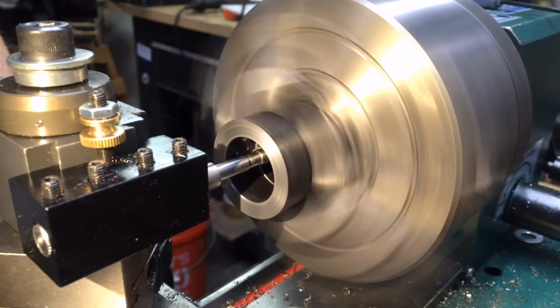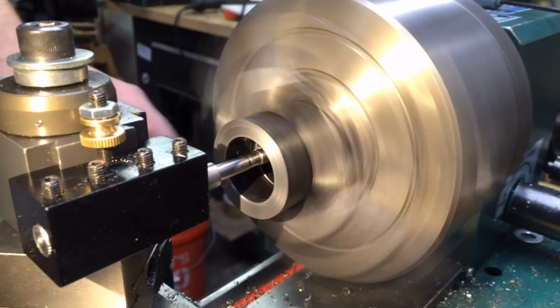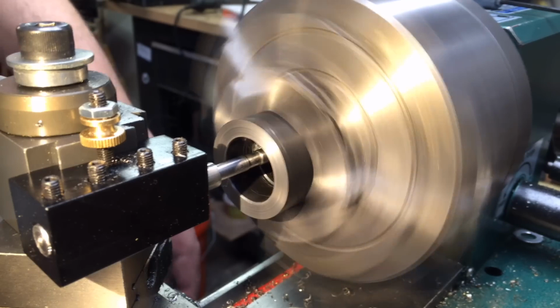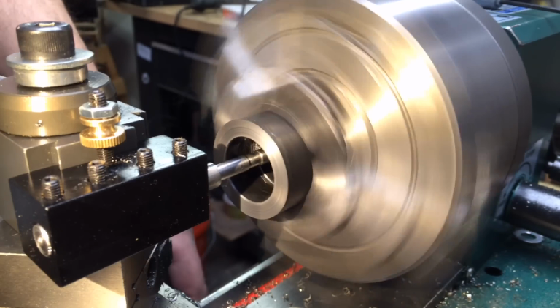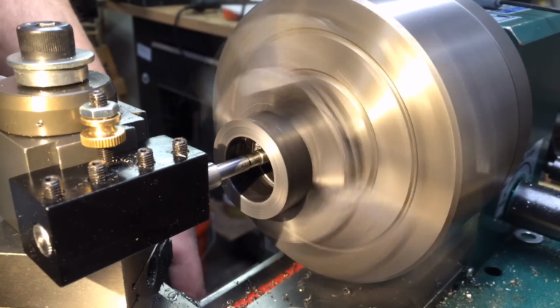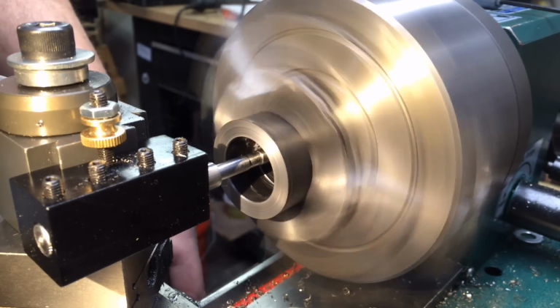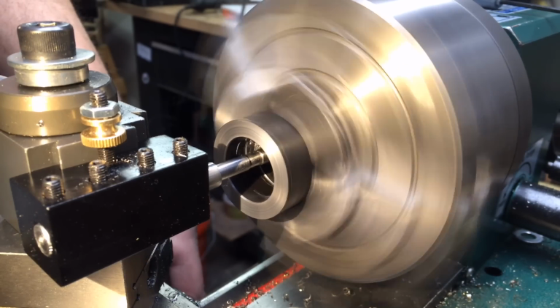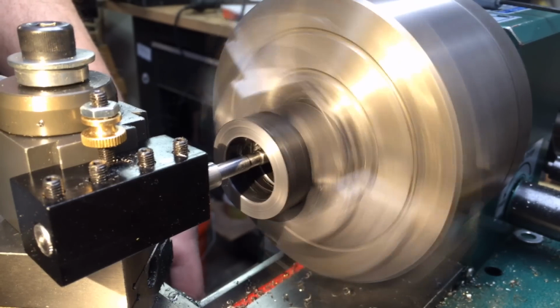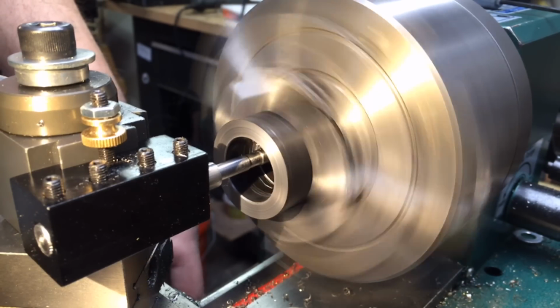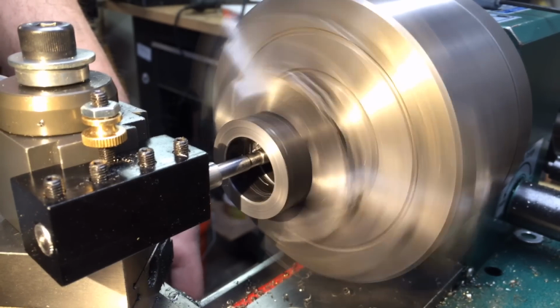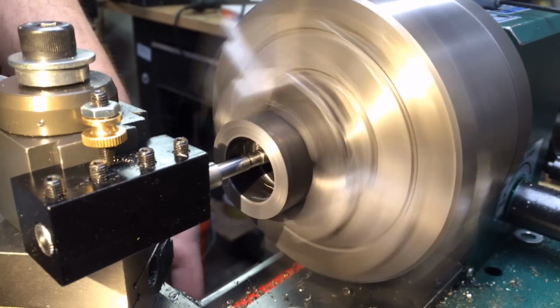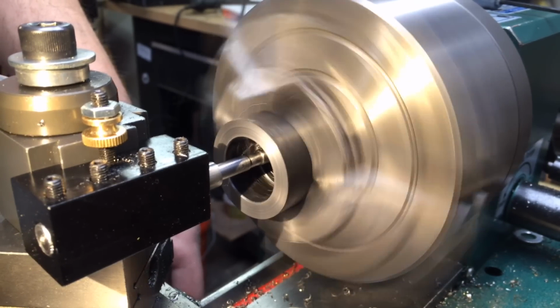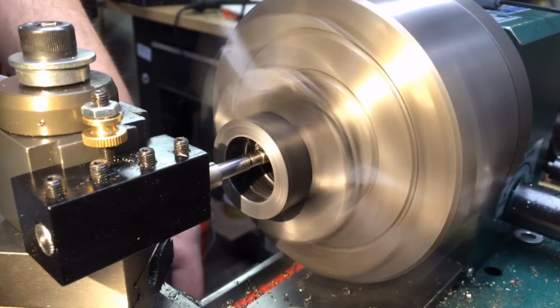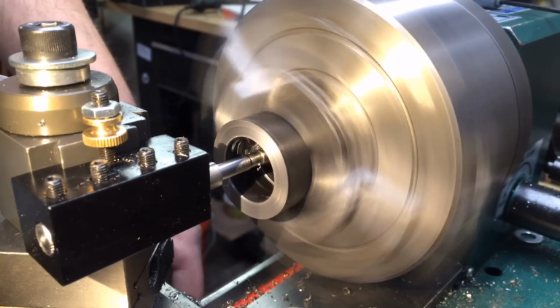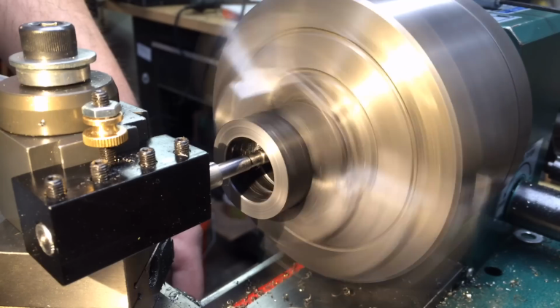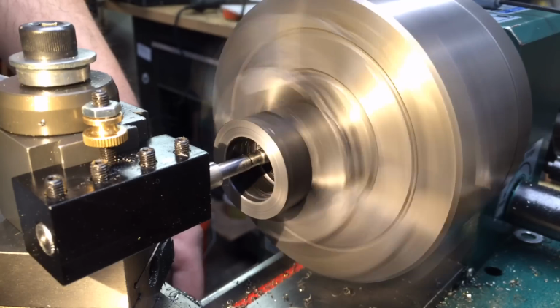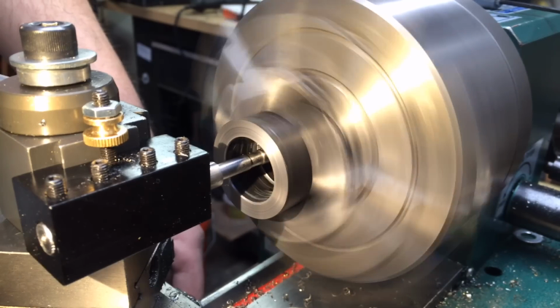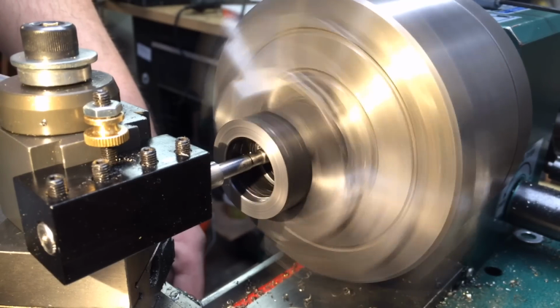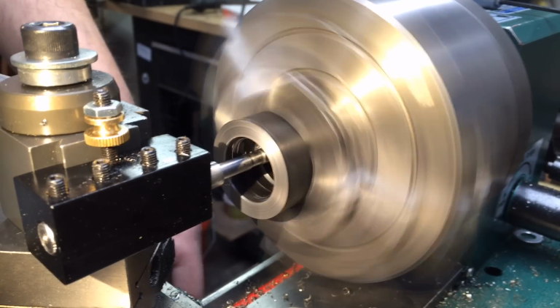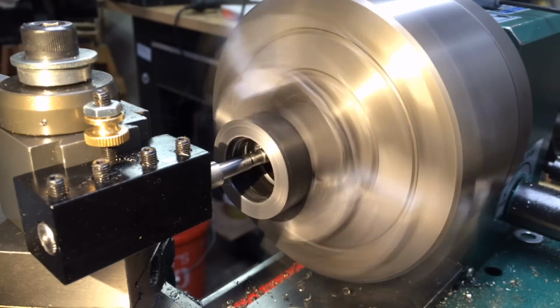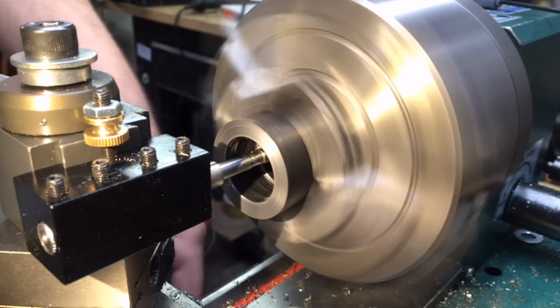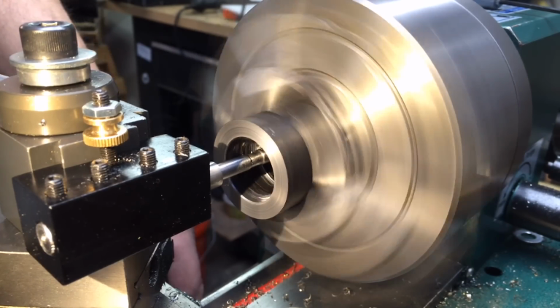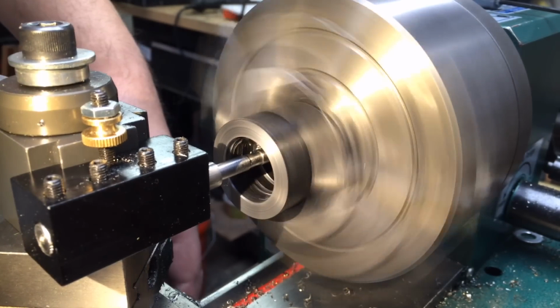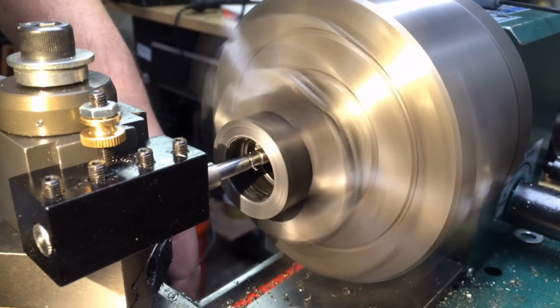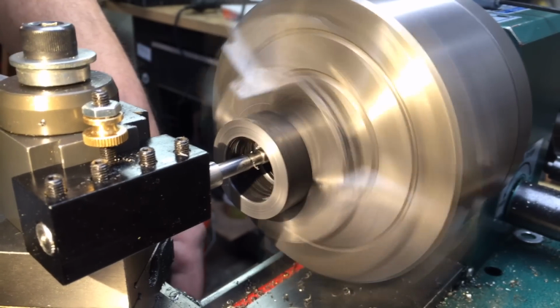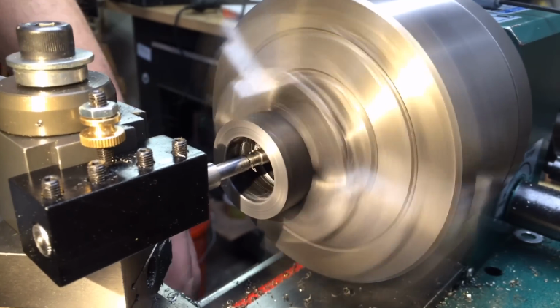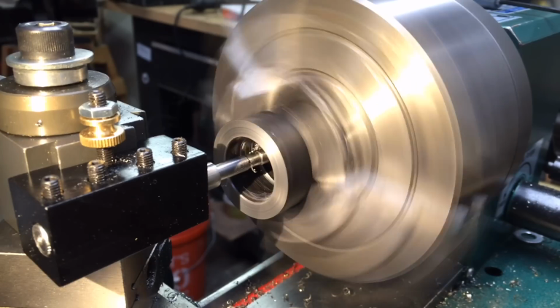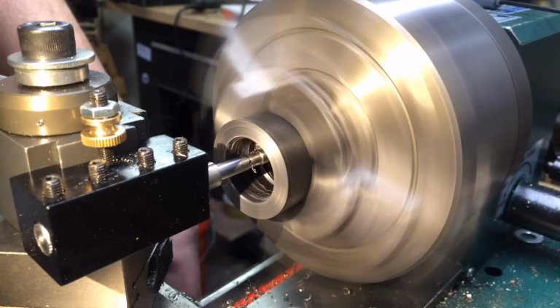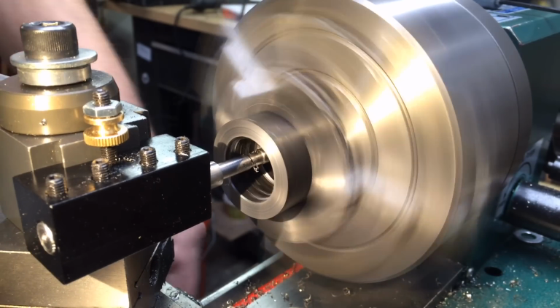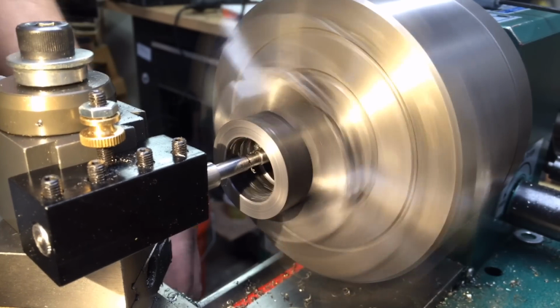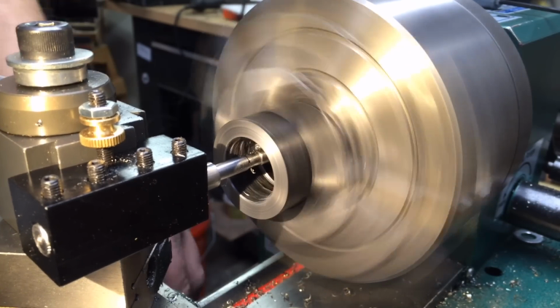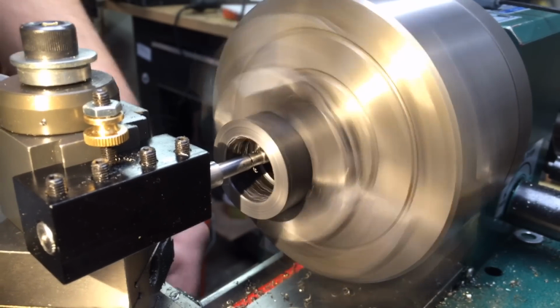Using my internal threading tool just as a boring bar, I'm making a groove on the inside about halfway deep. This will be a thread stop — mostly a reference for me. It's not entirely necessary, but this will give me a stopping point every time I take a pass.